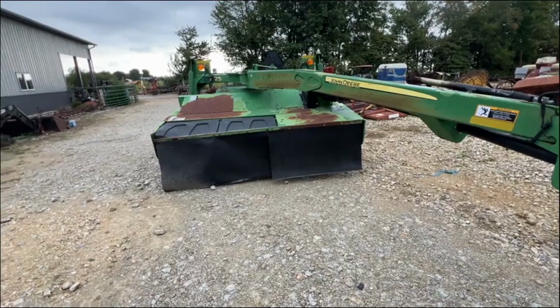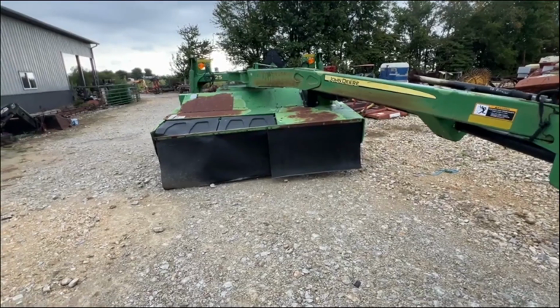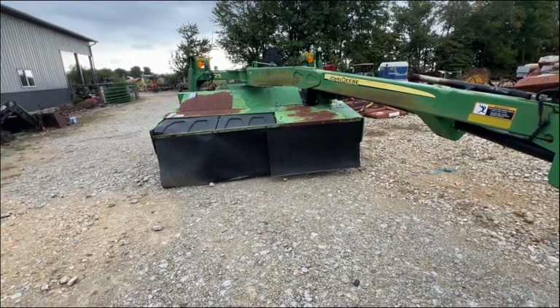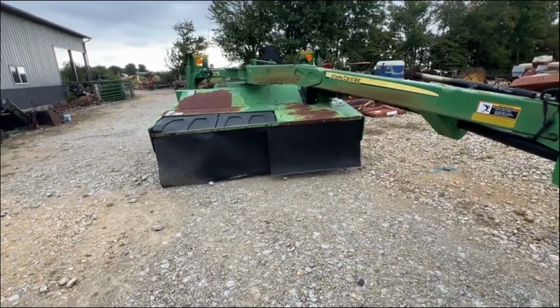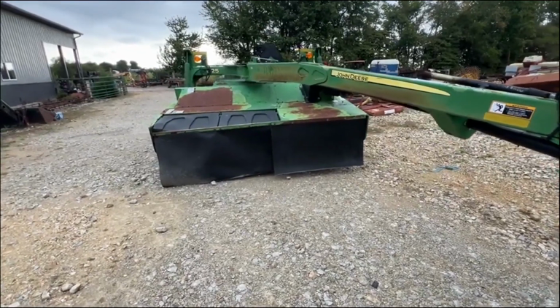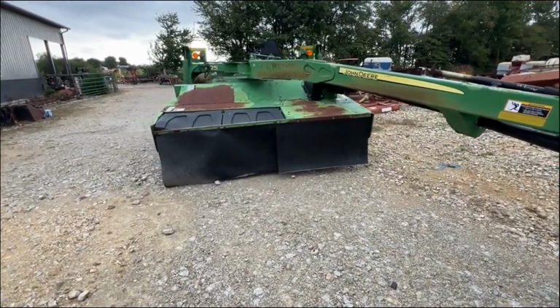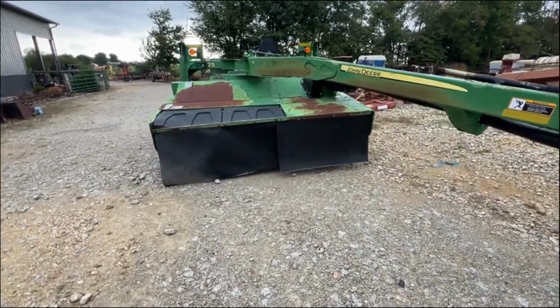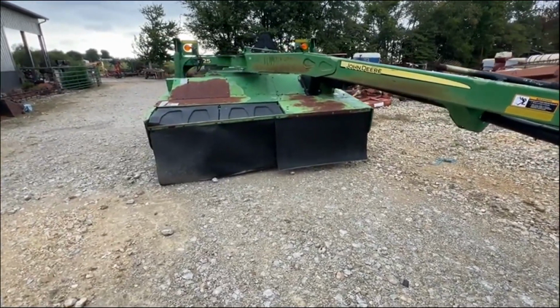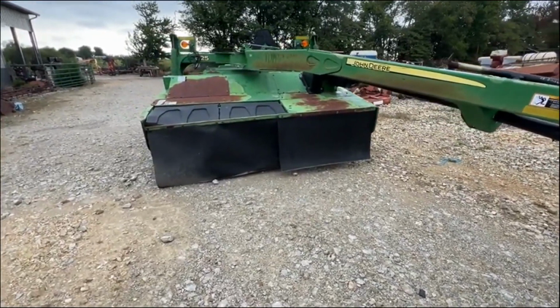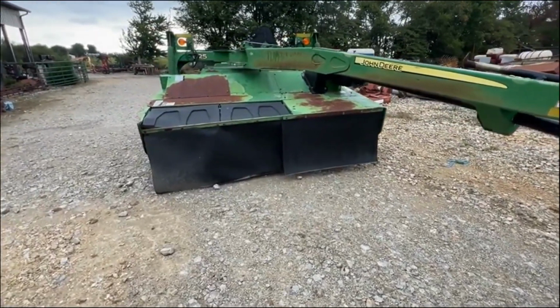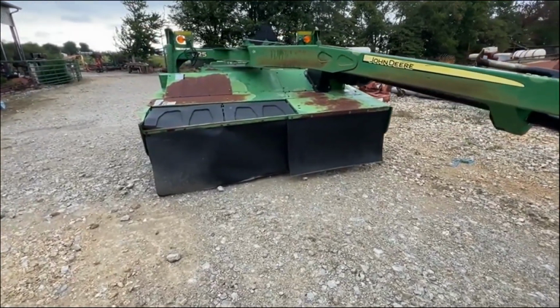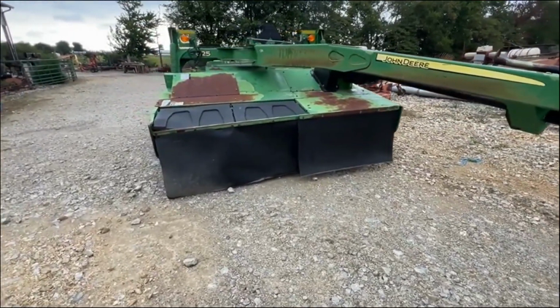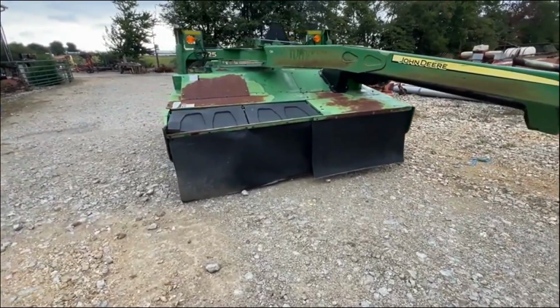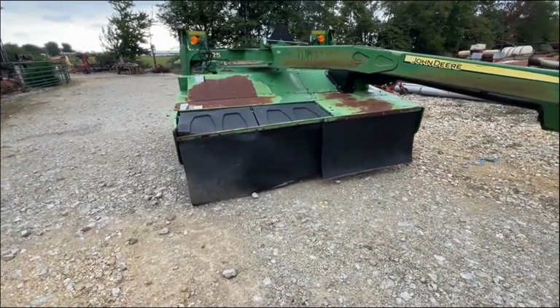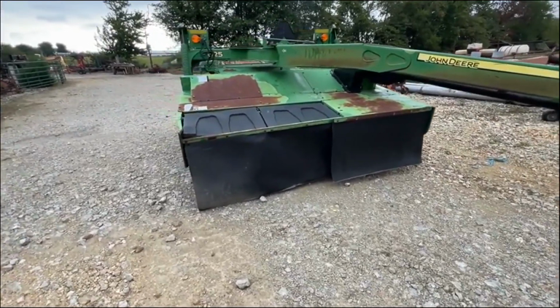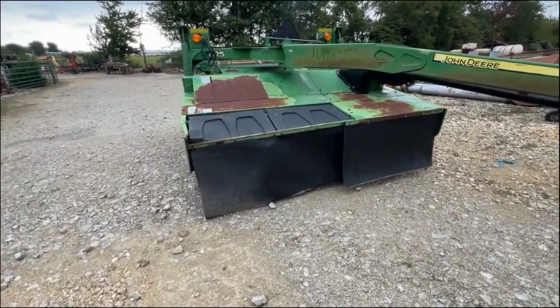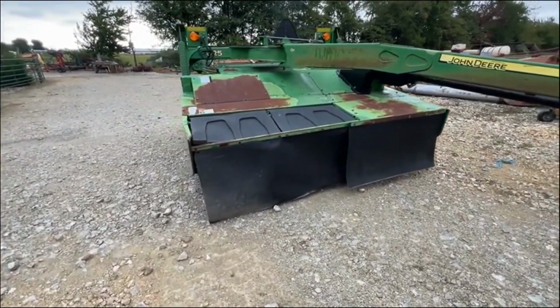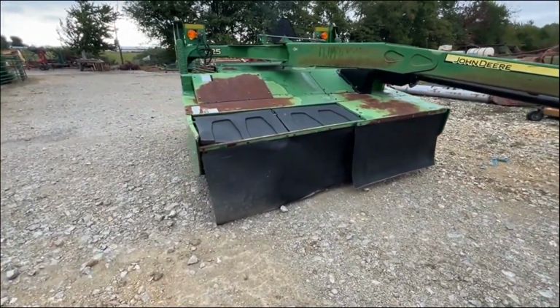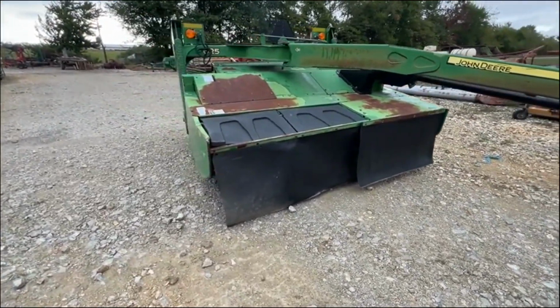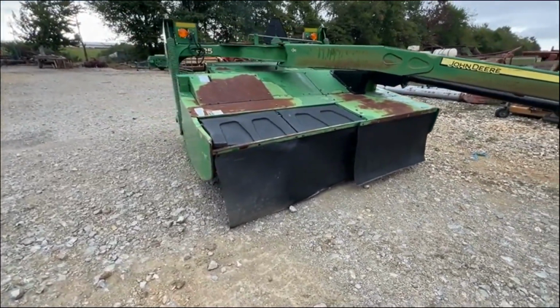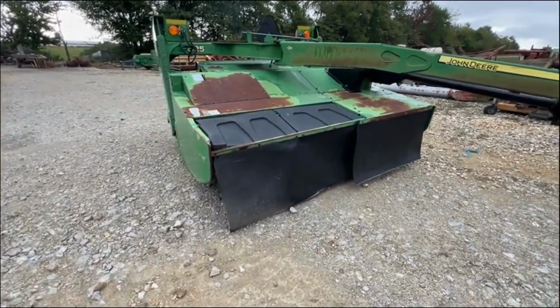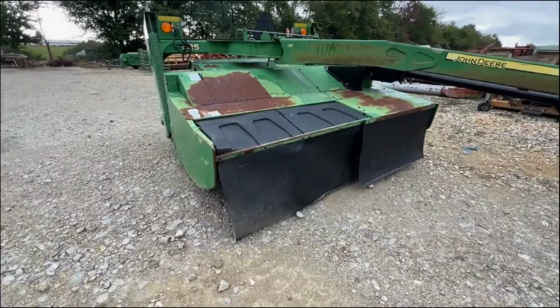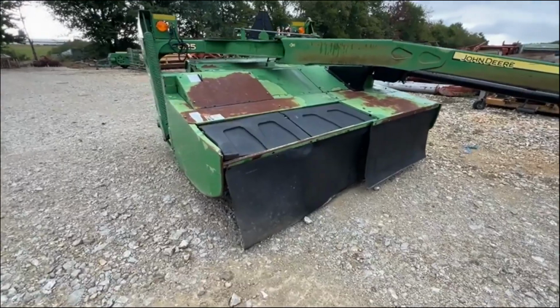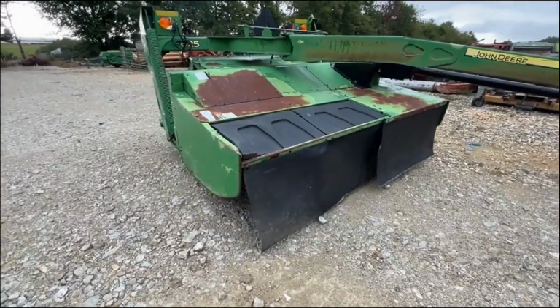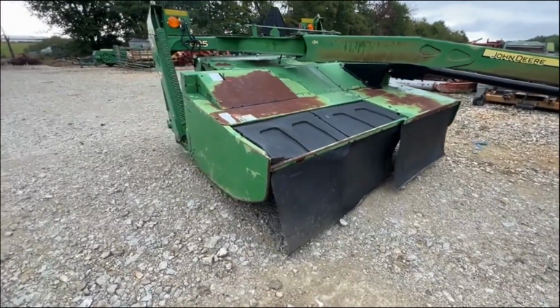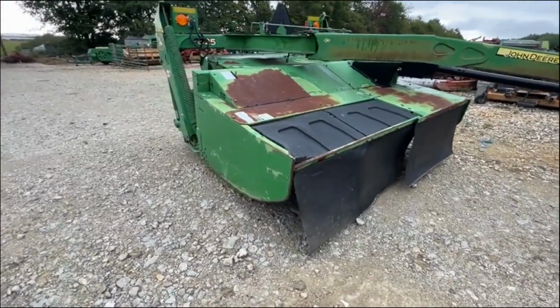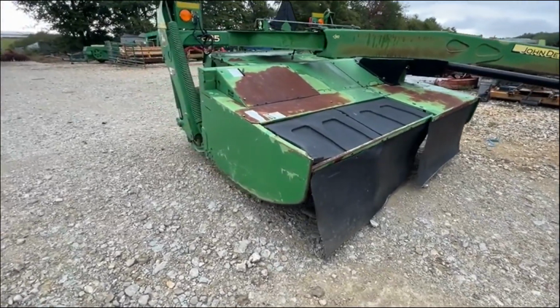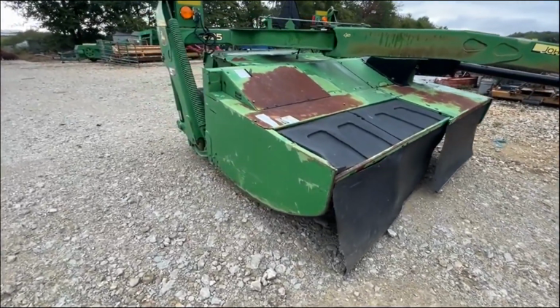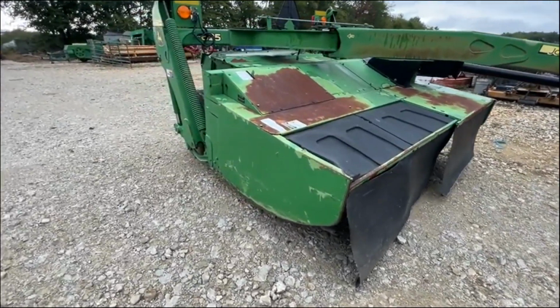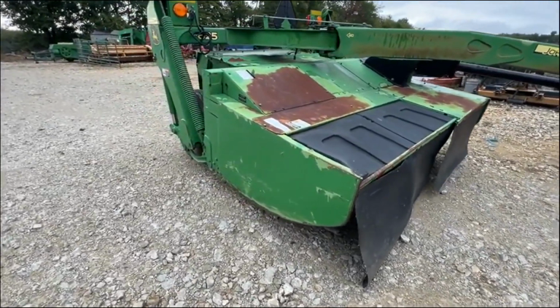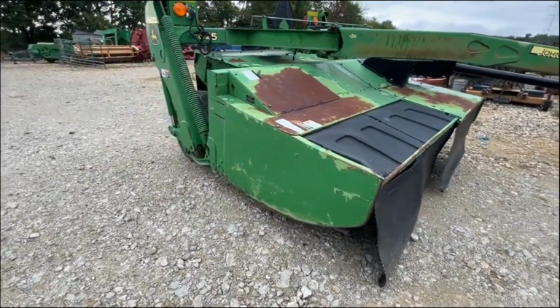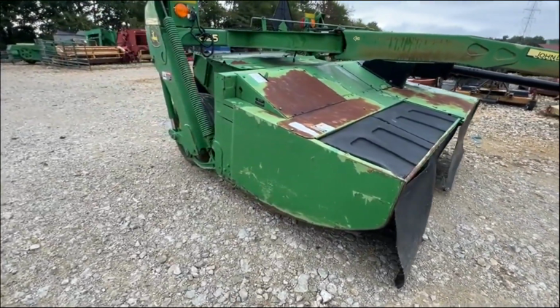Folks, here's a John Deere 625 MoCo. It's a disc bind flail conditioner, 540 PTO, 8 foot 2 inch cut, and it's supposed to only take 55 horse to run these.